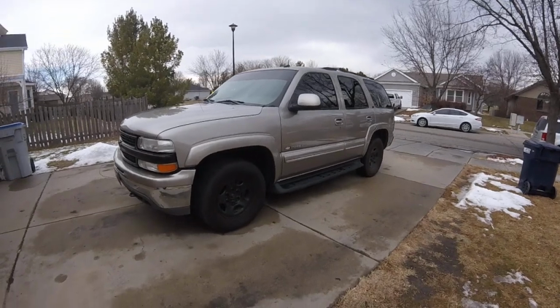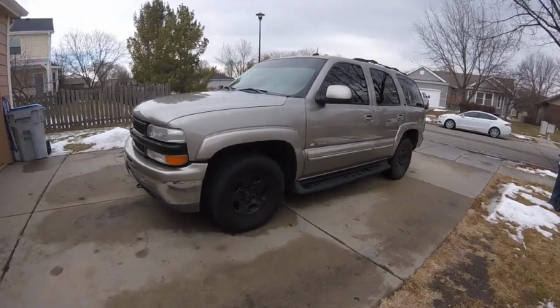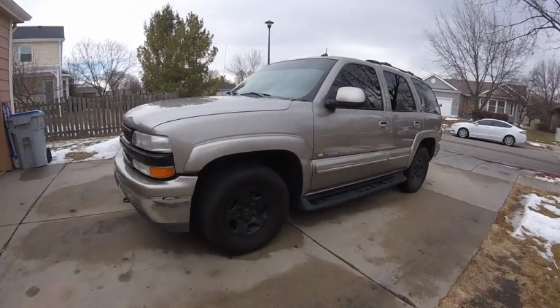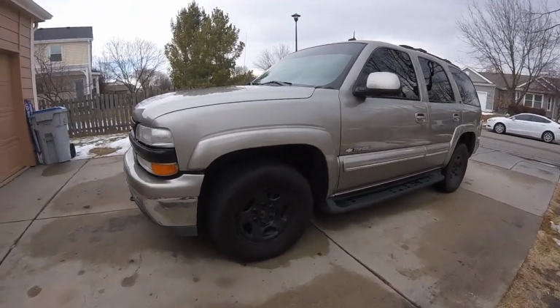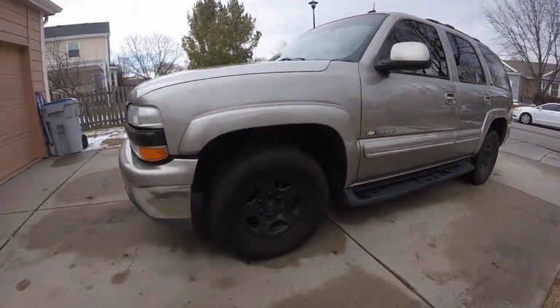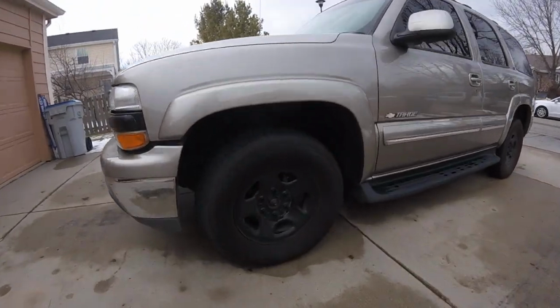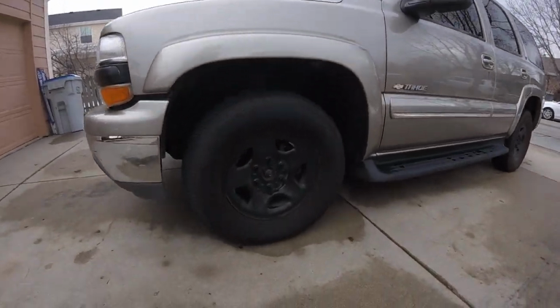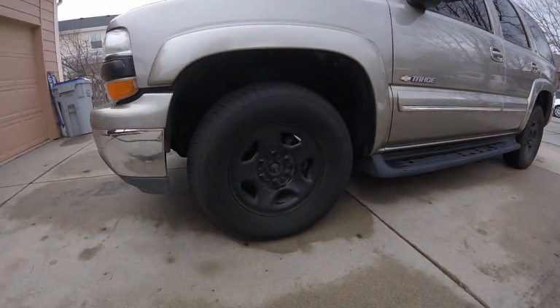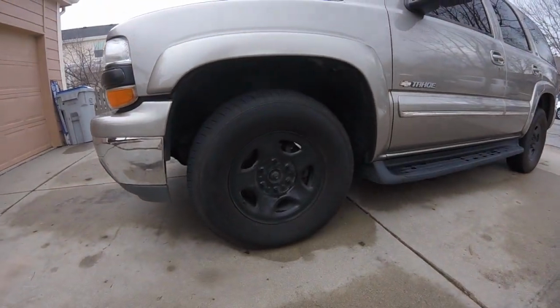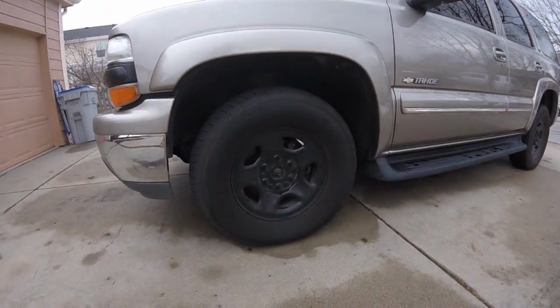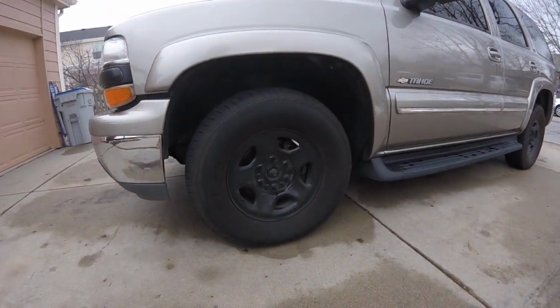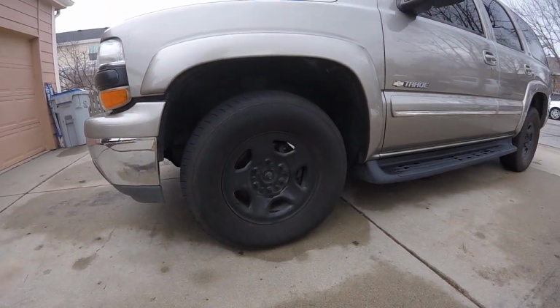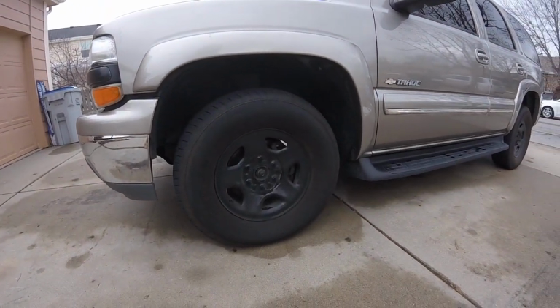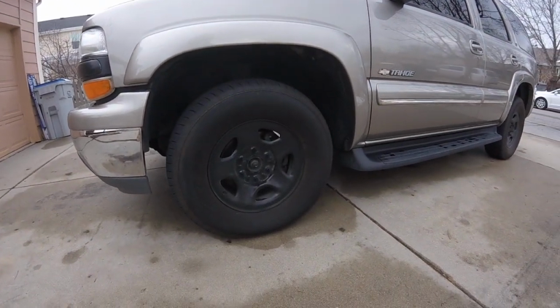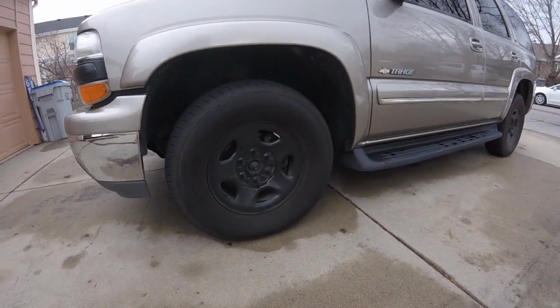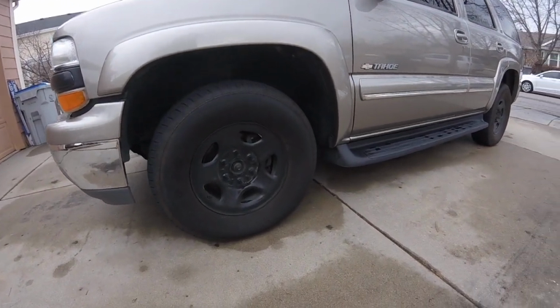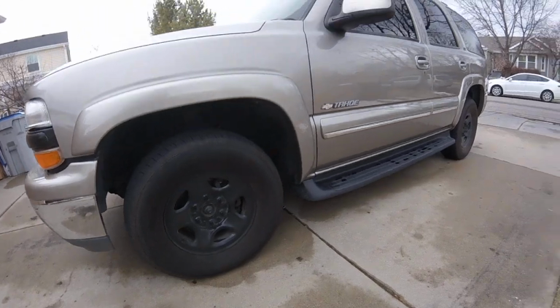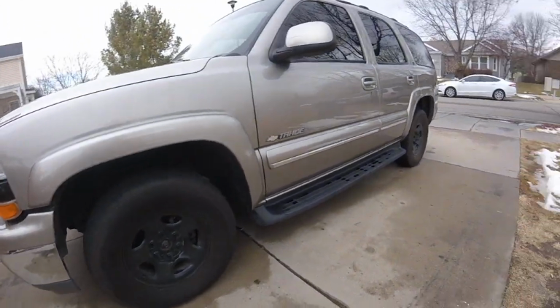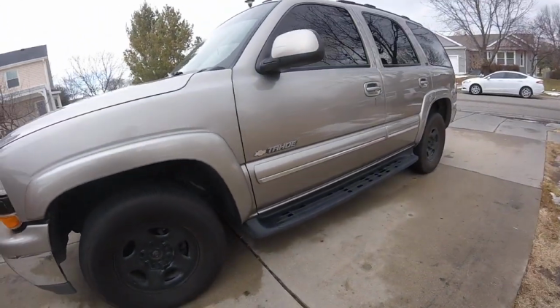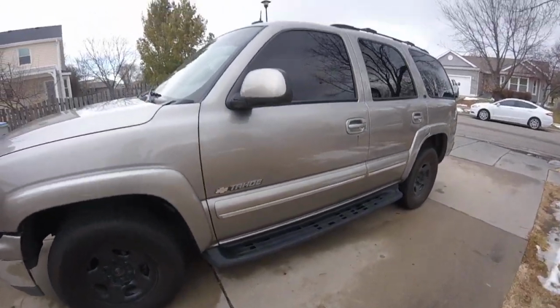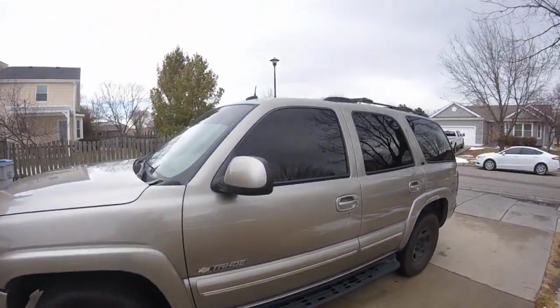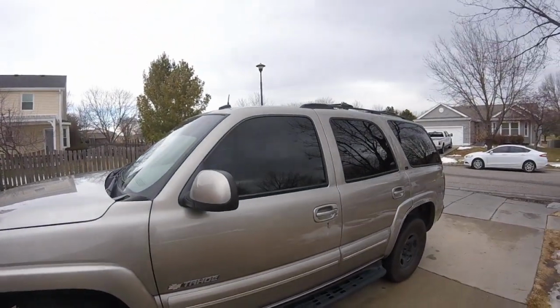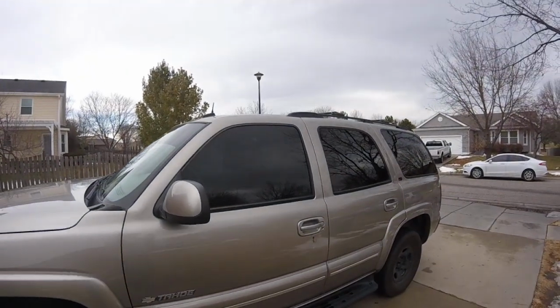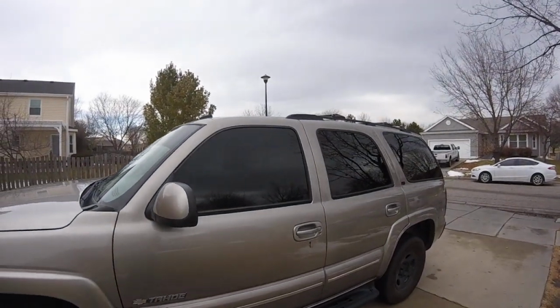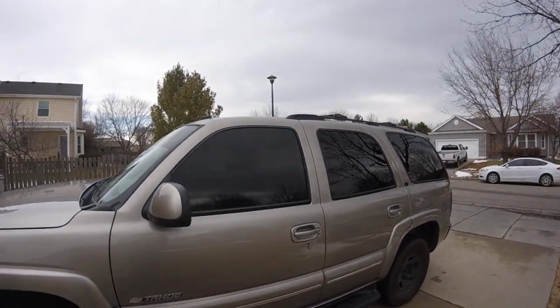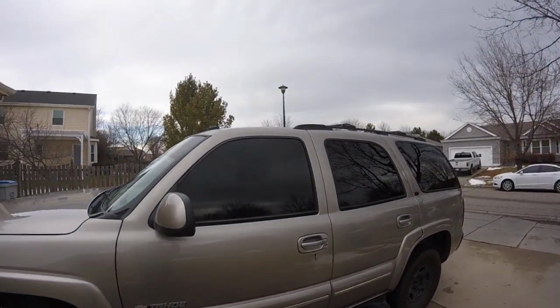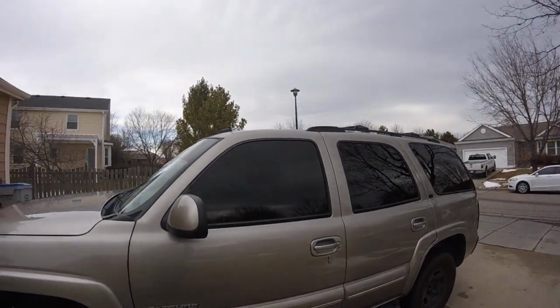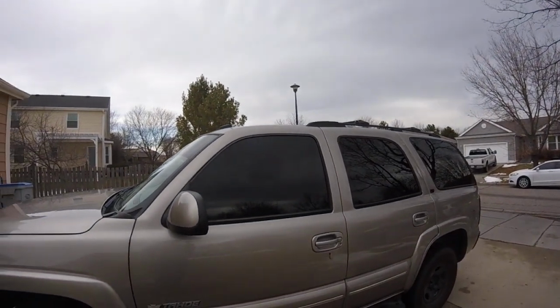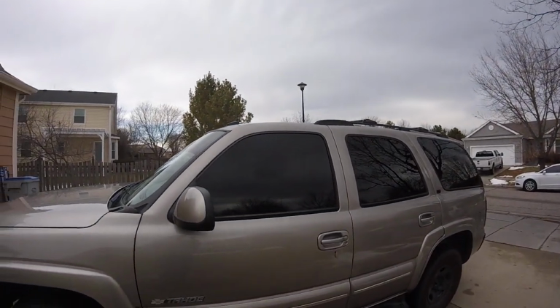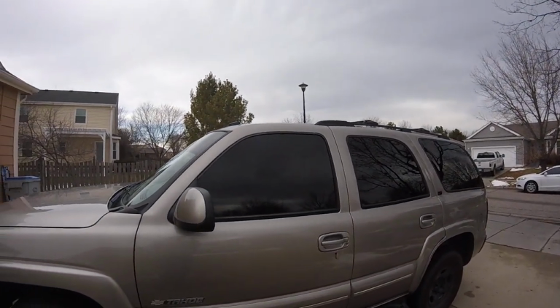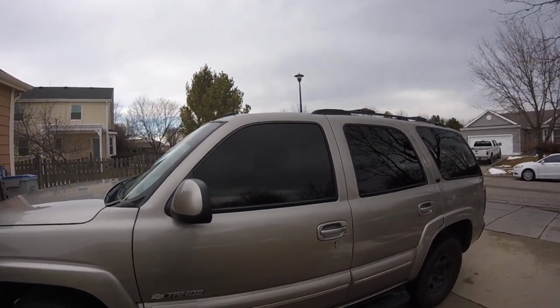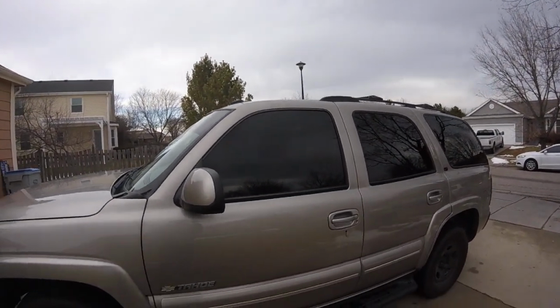First of all, I've got 16-inch black steel wheels. I got matching tint, 20% to match the rear.